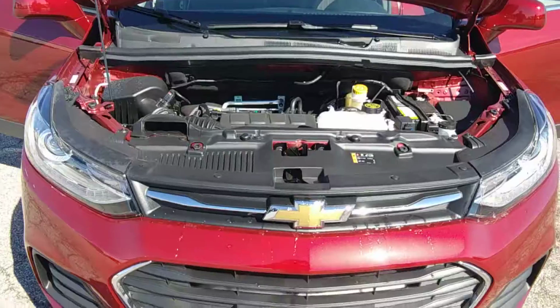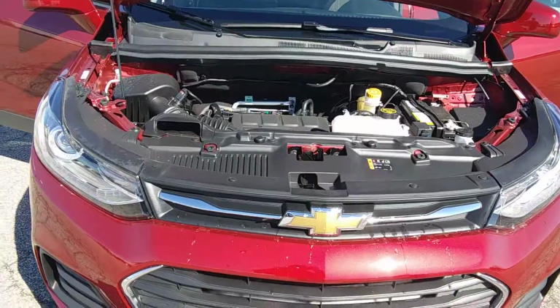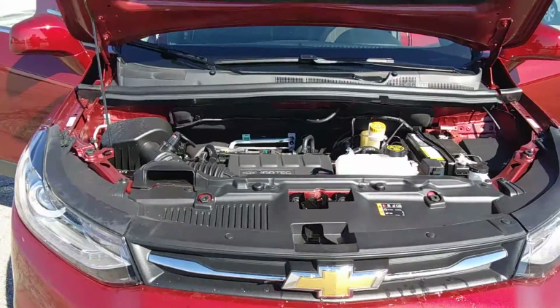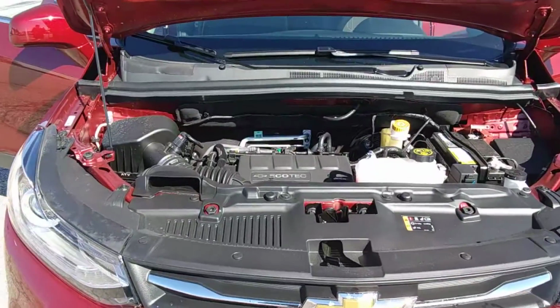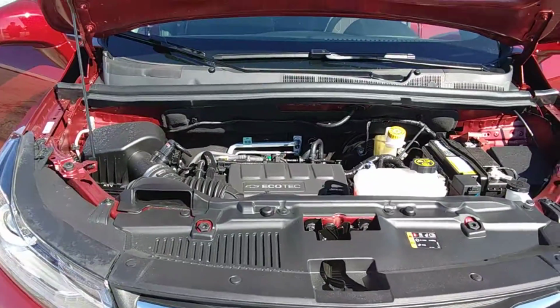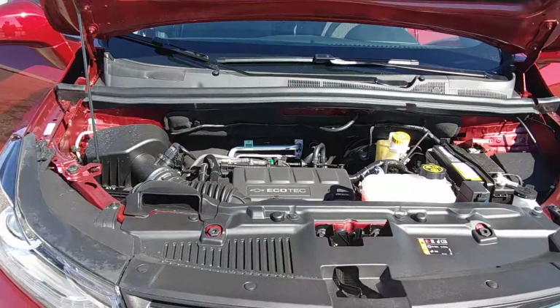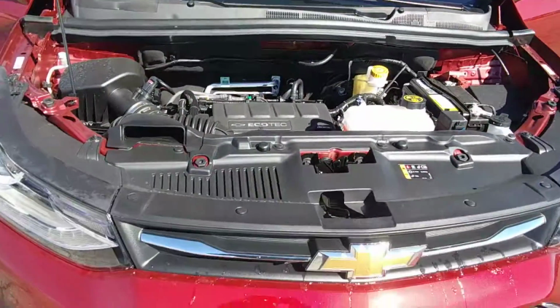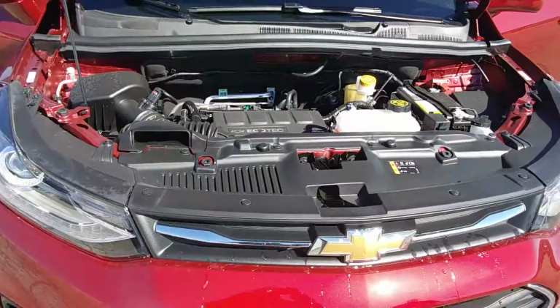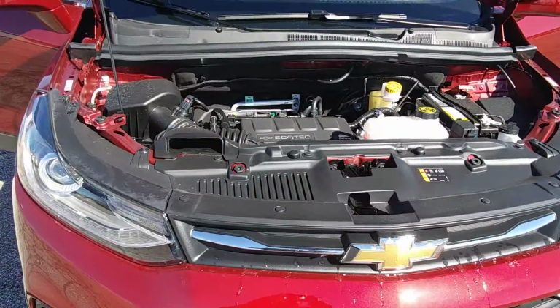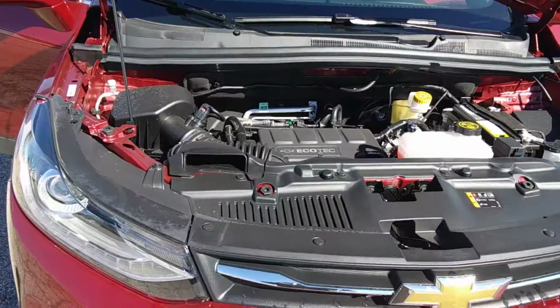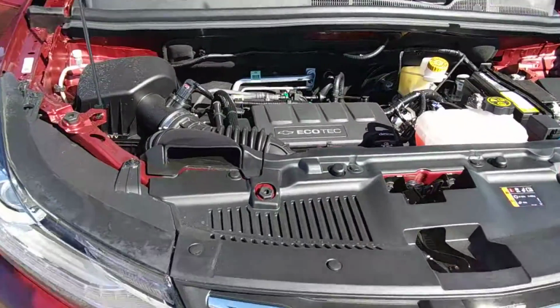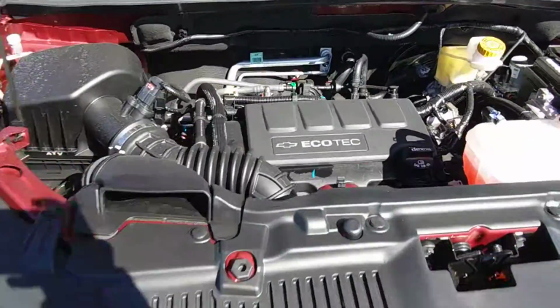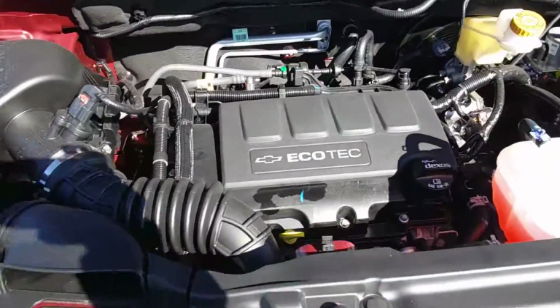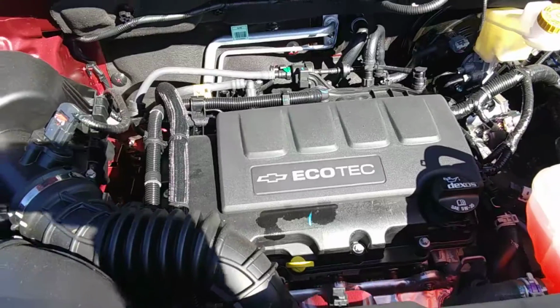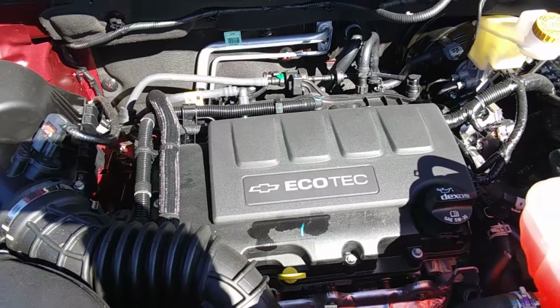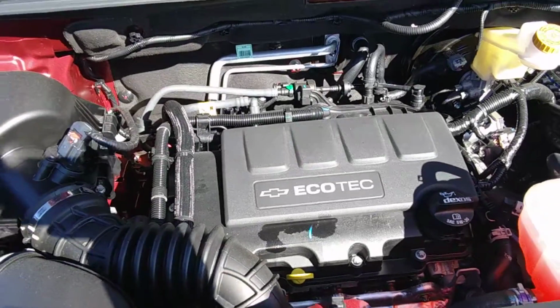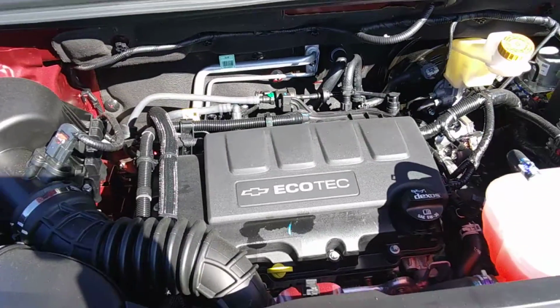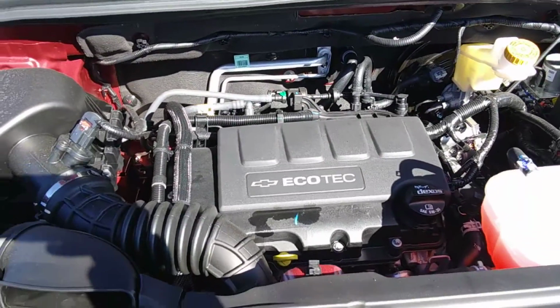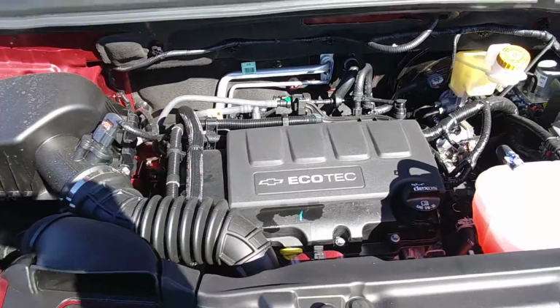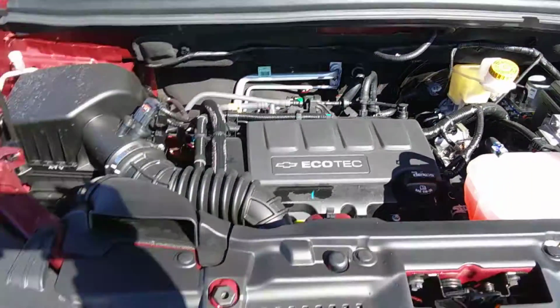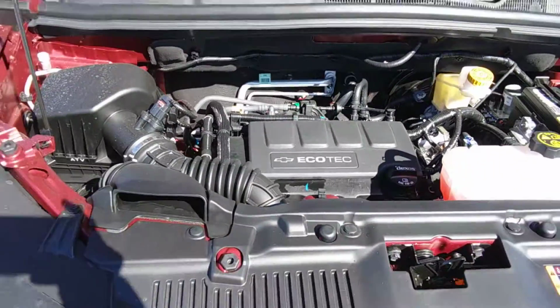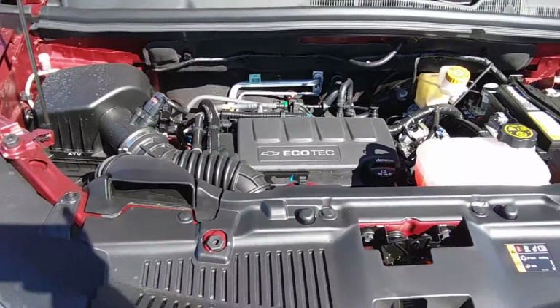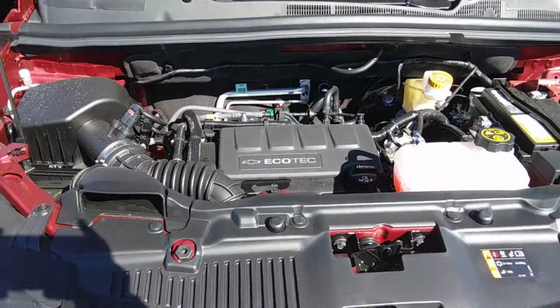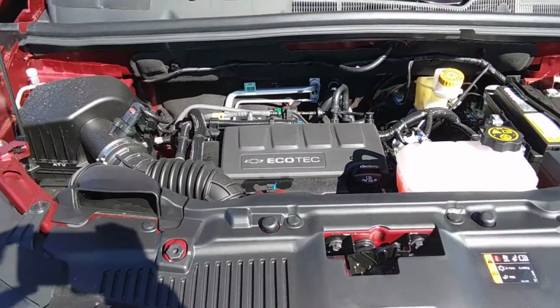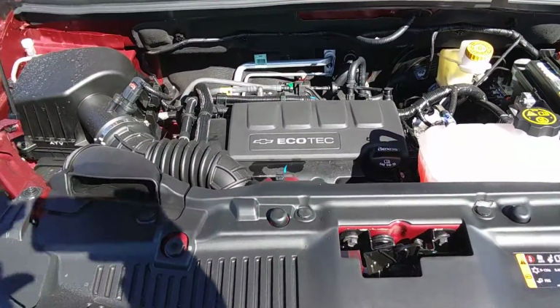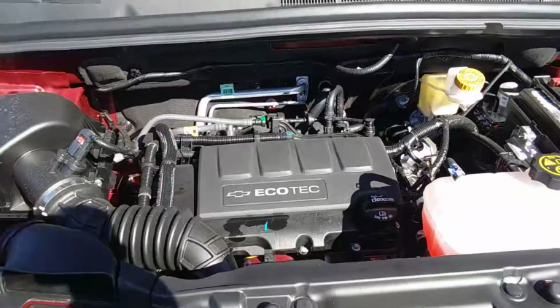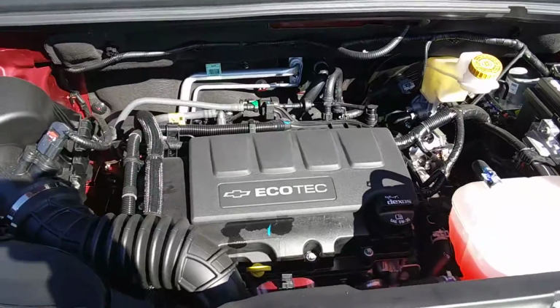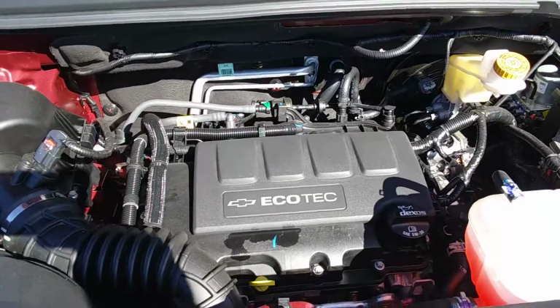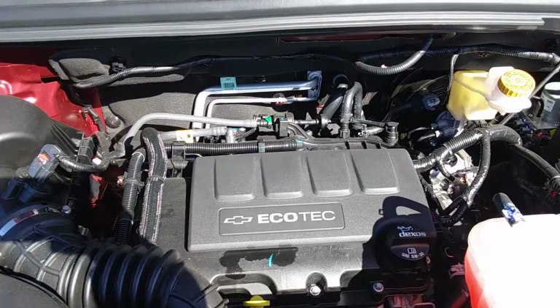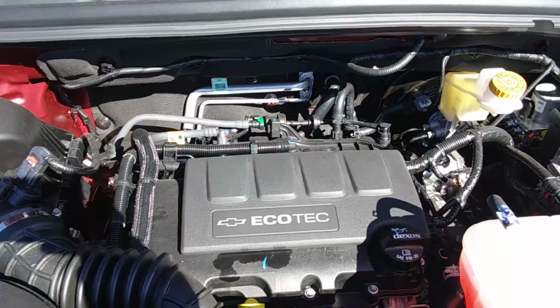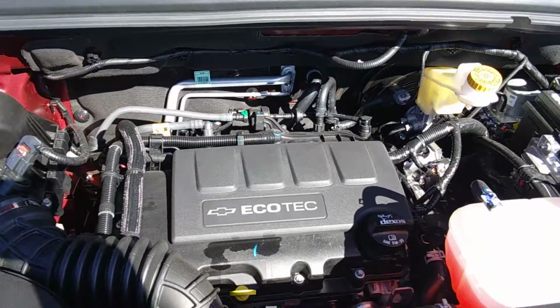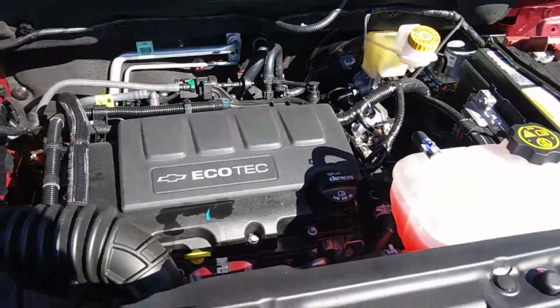This is our 2018 Chevy Trax LT with the convenience package. You're gonna get your 1.4 liter turbocharged Ecotech engine in there, which gives you excellent gas mileage and a little bit of power to be able to get up to speeds on the freeway.